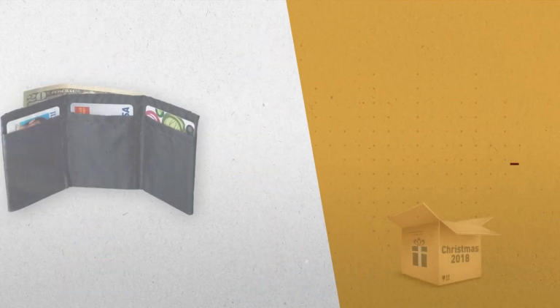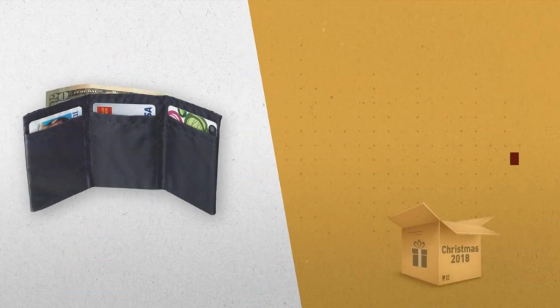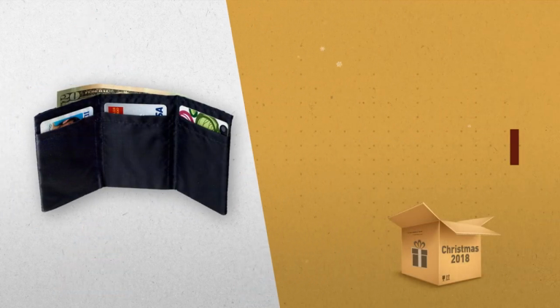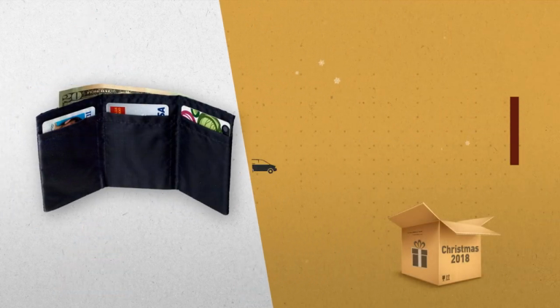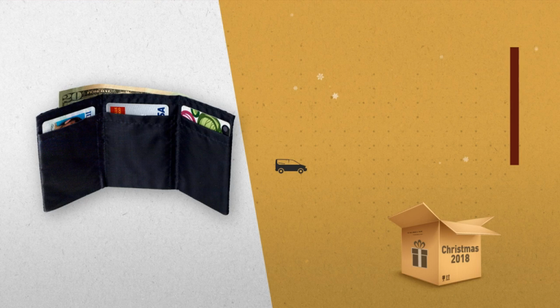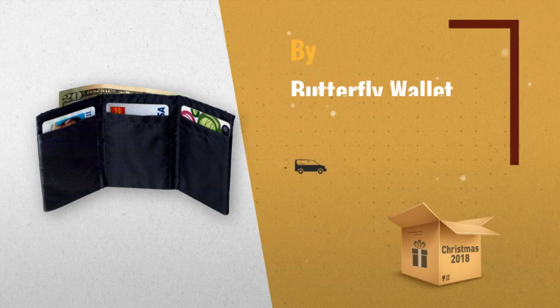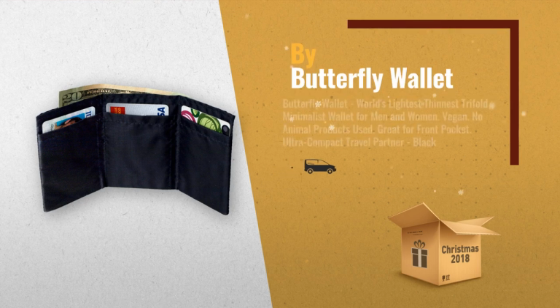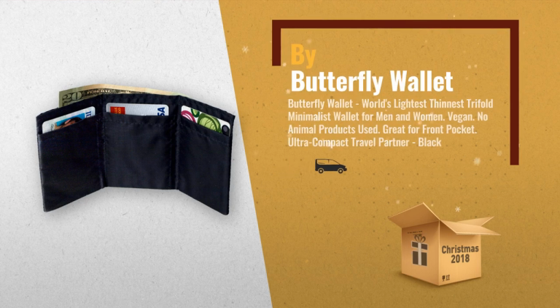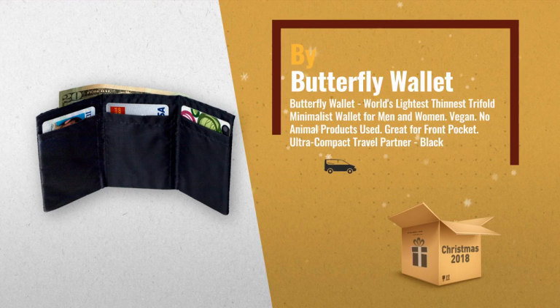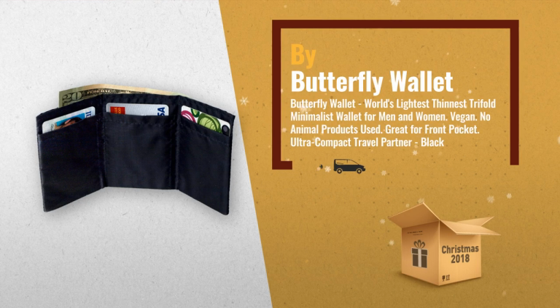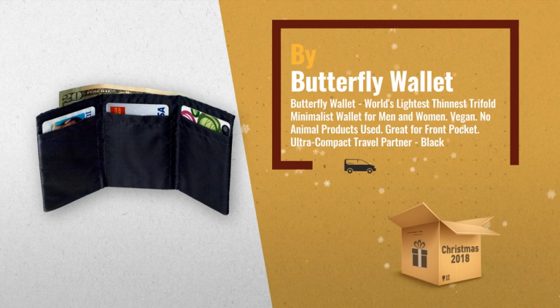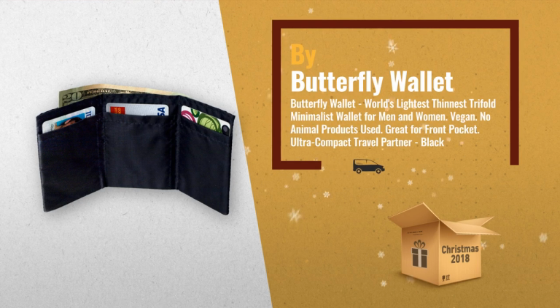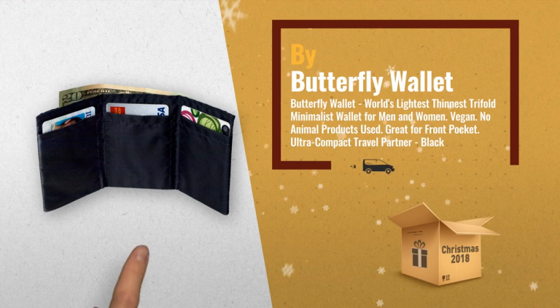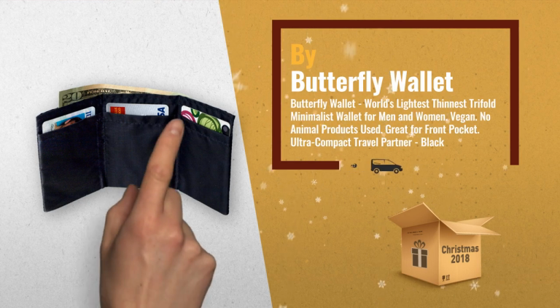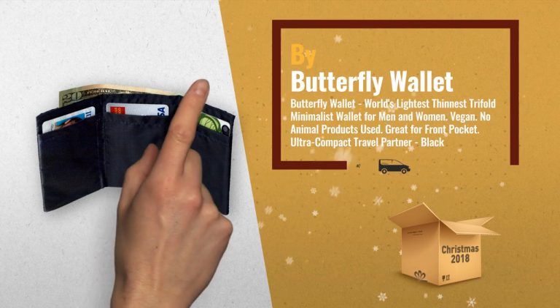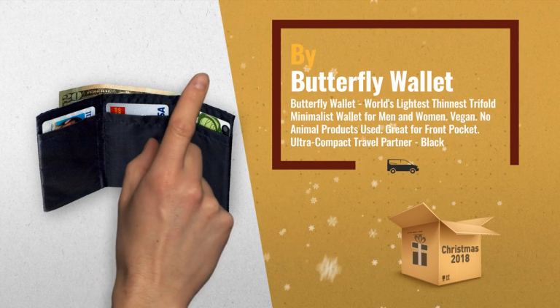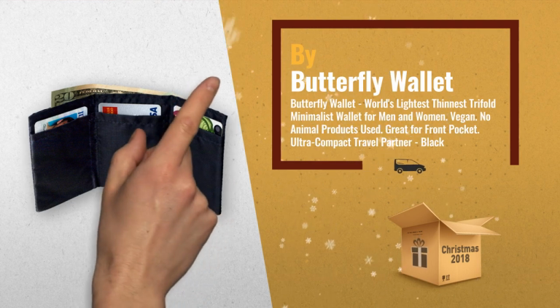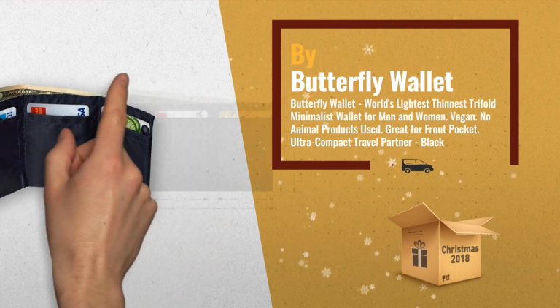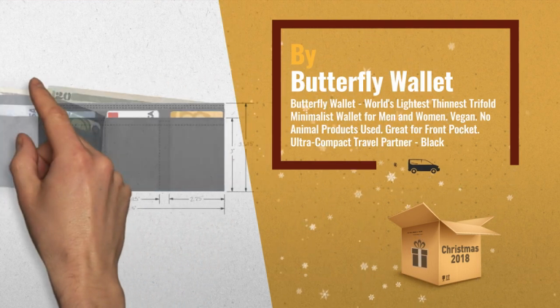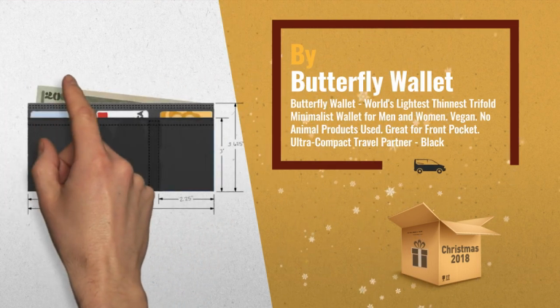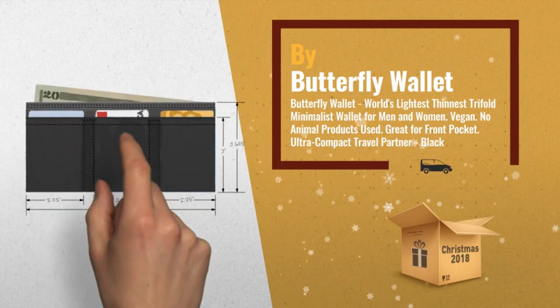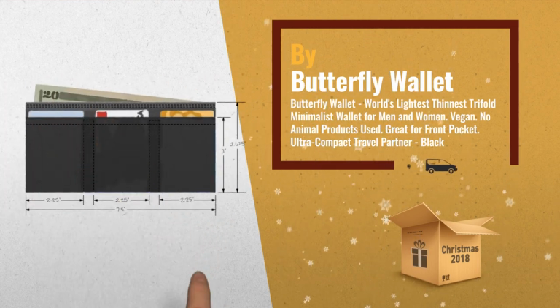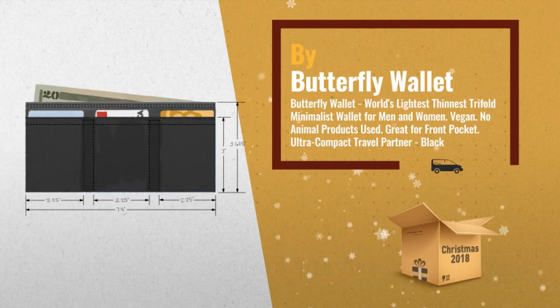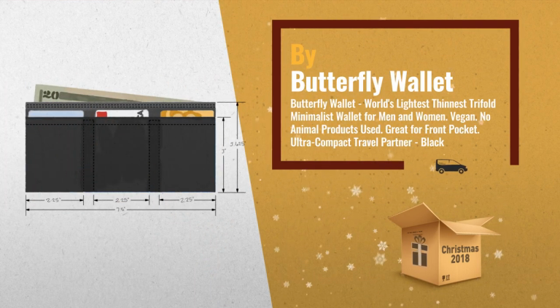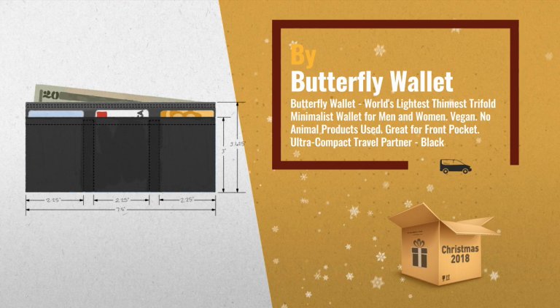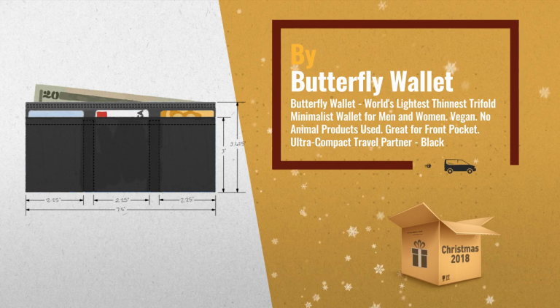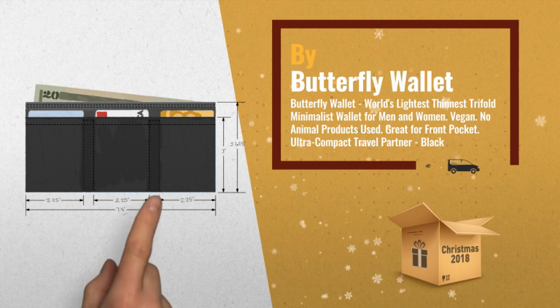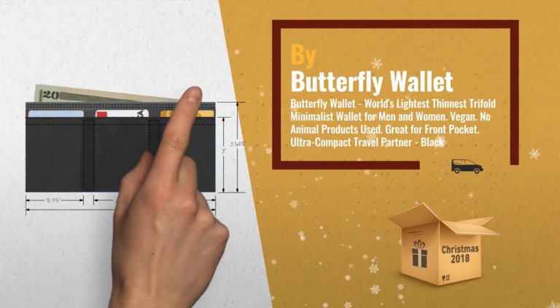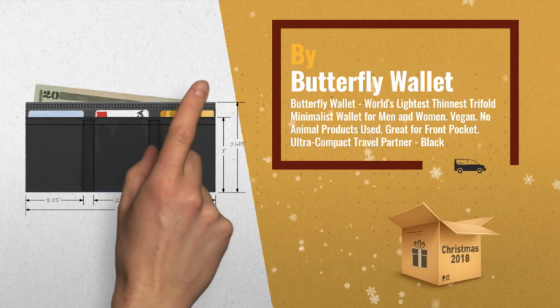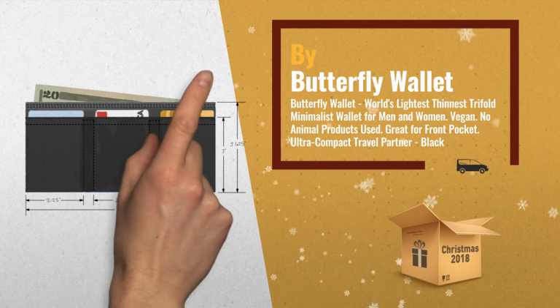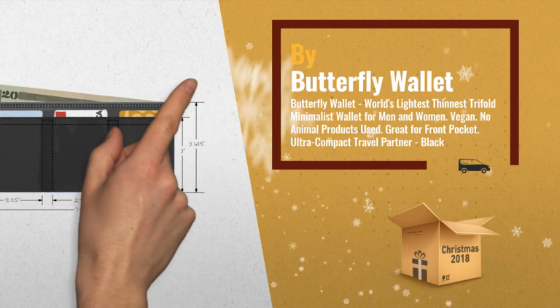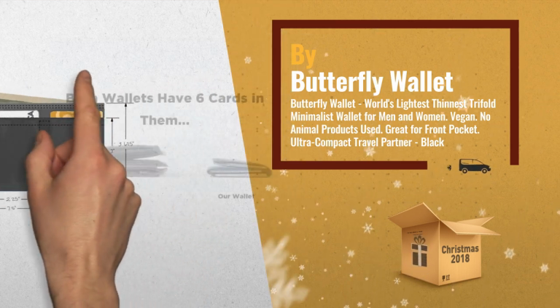Number 1: Buy Butterfly Wallet. One of the most popular choices for this Christmas and holiday season gift guide.